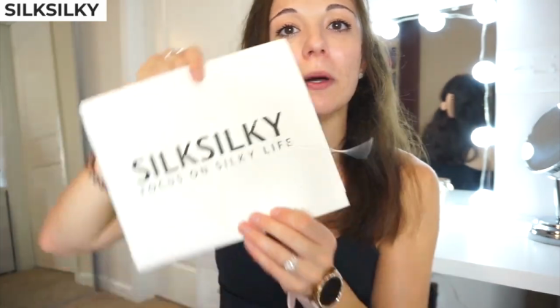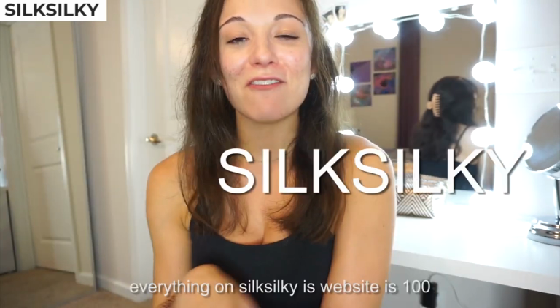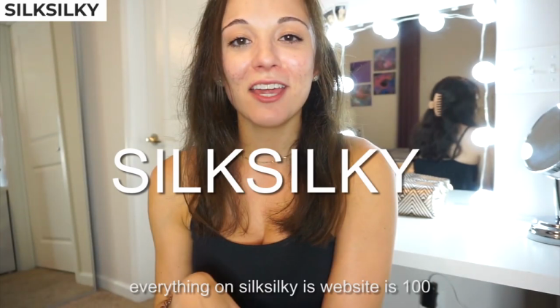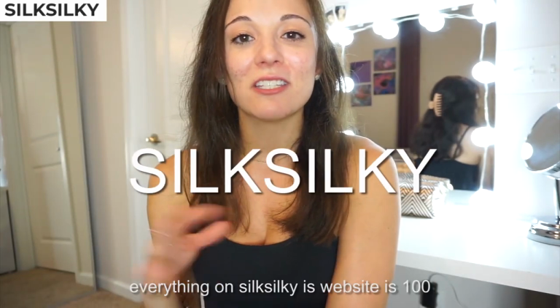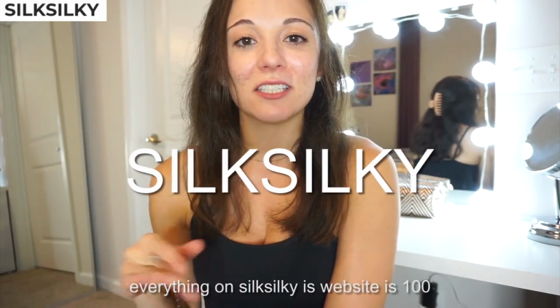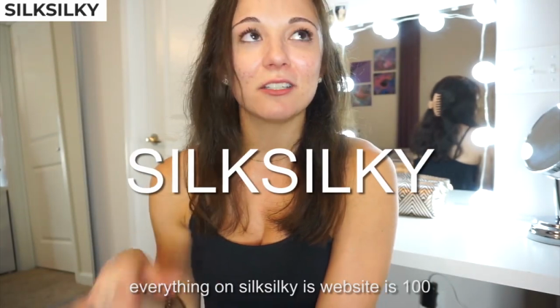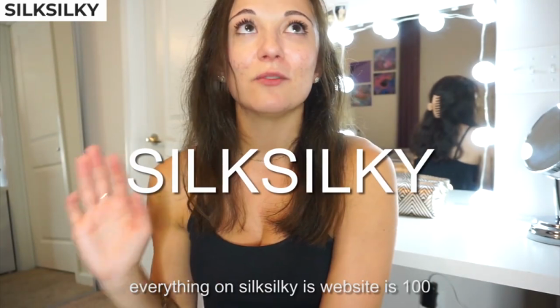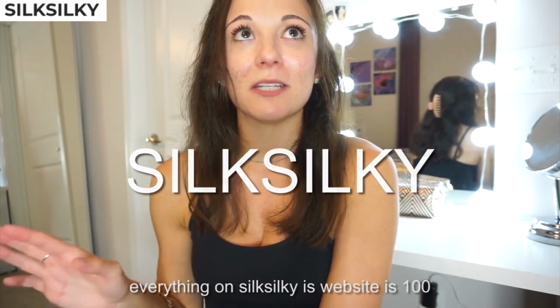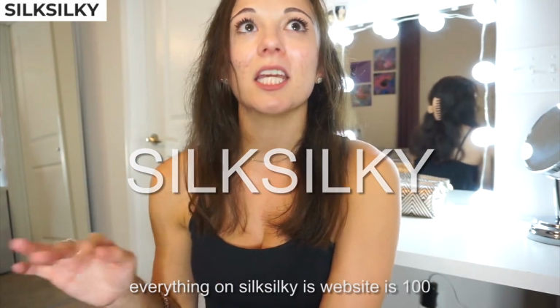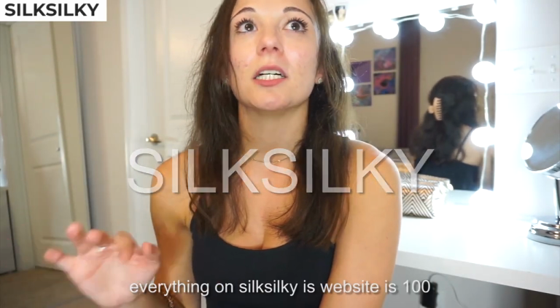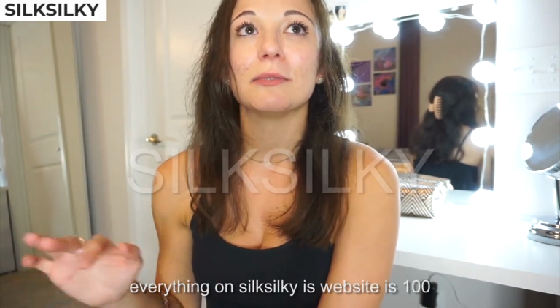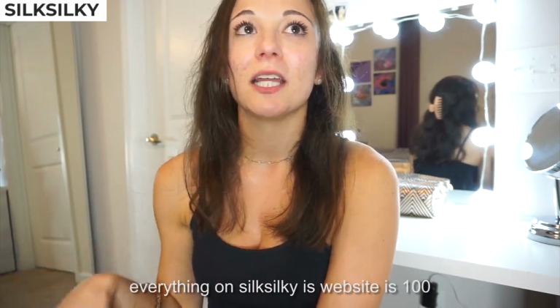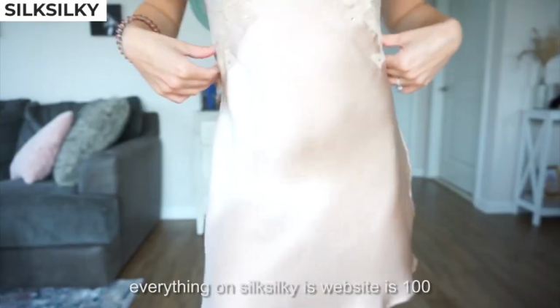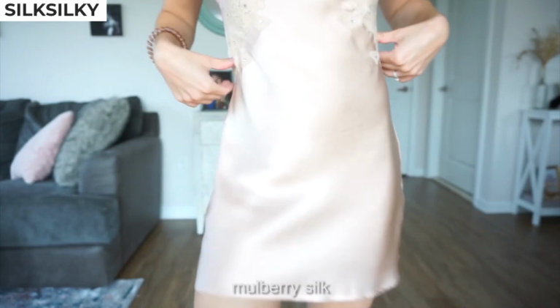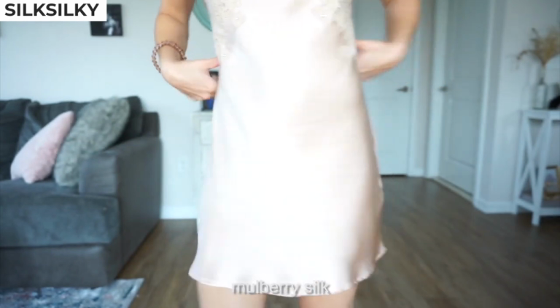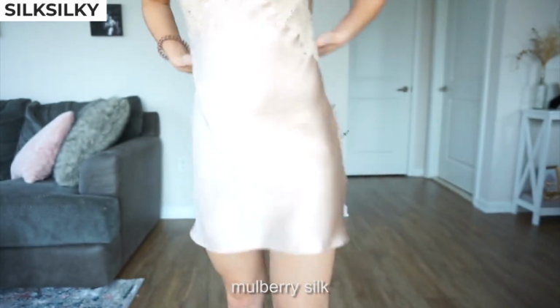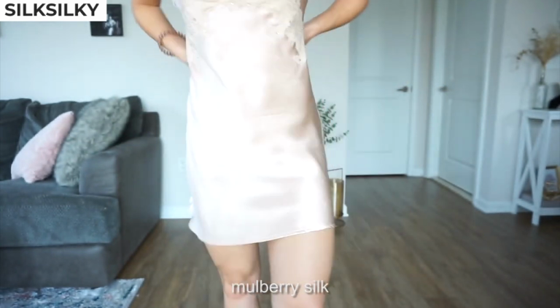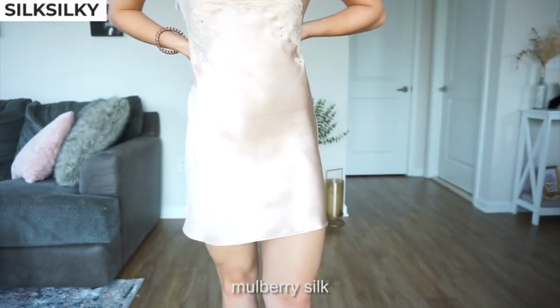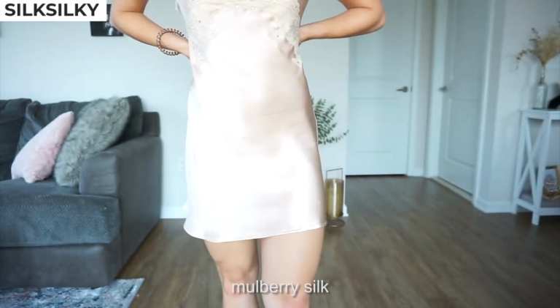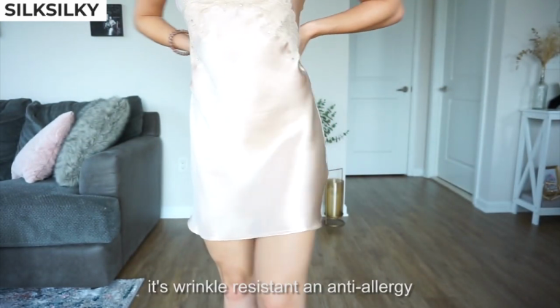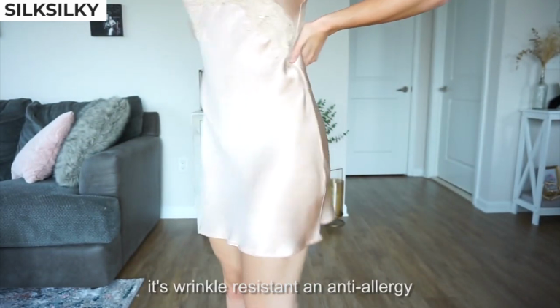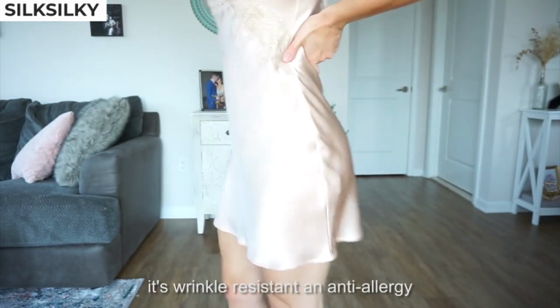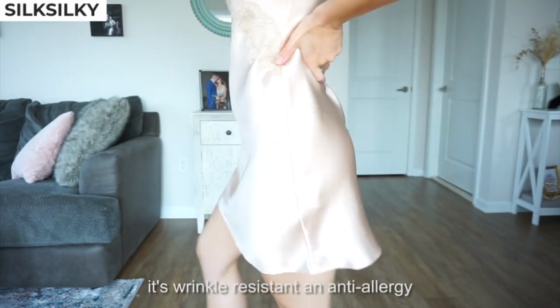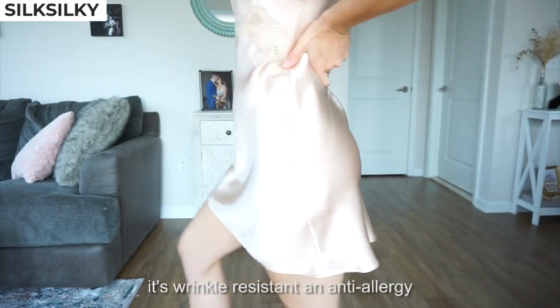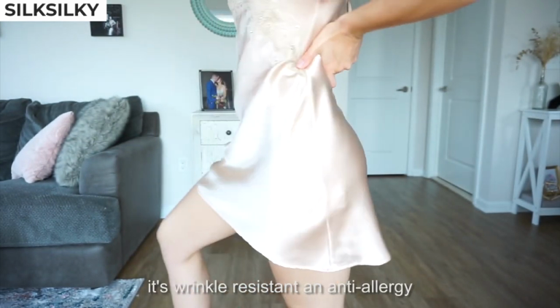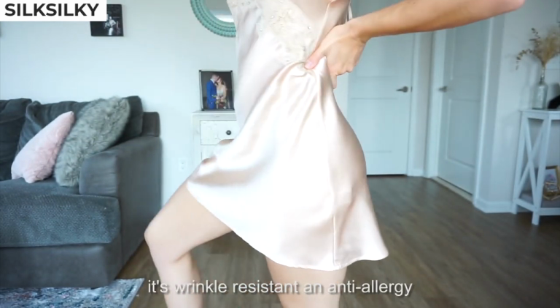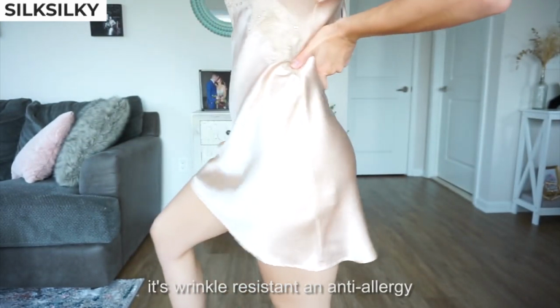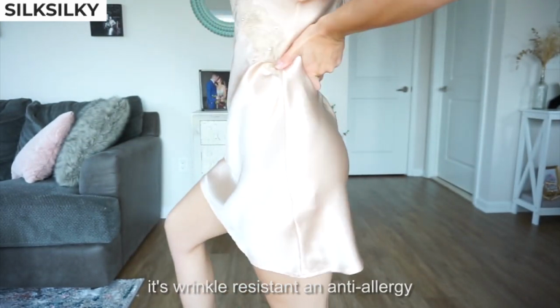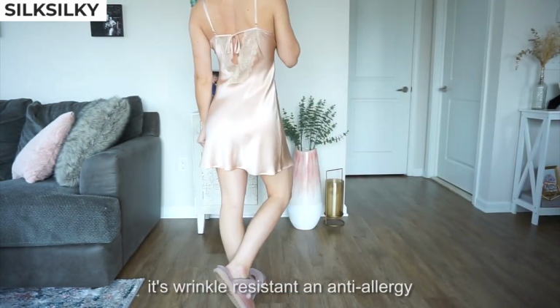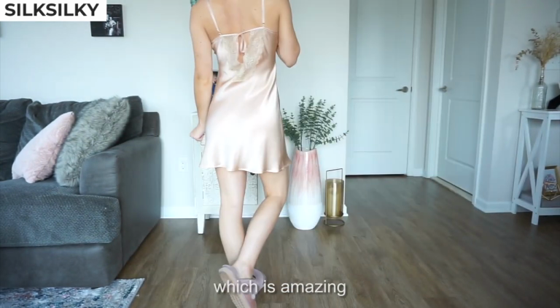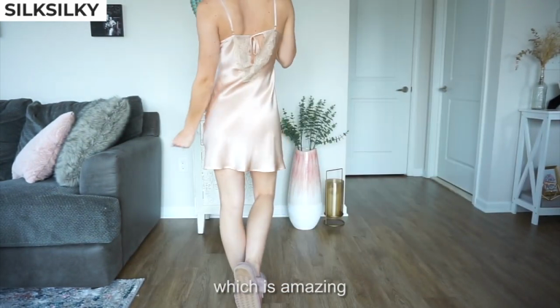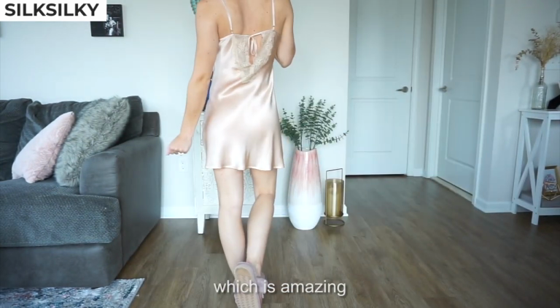Everything on Silk Silky's website is 100% mulberry silk. It's wrinkle resistant and anti-allergy, which is amazing.